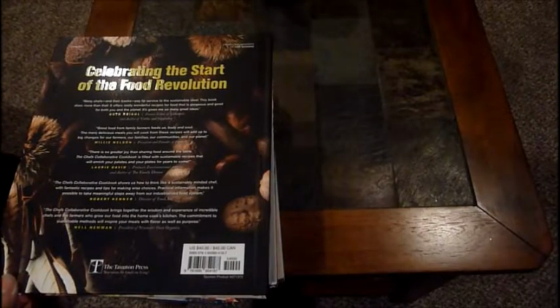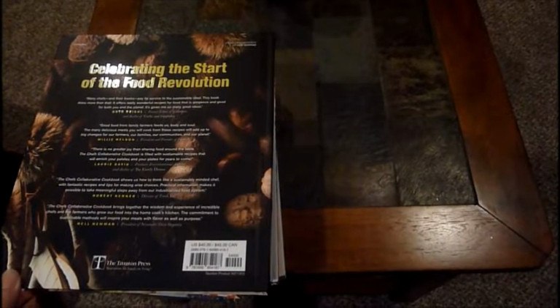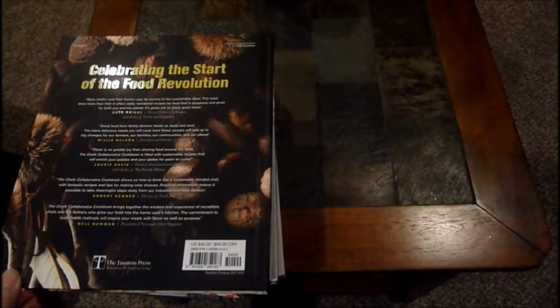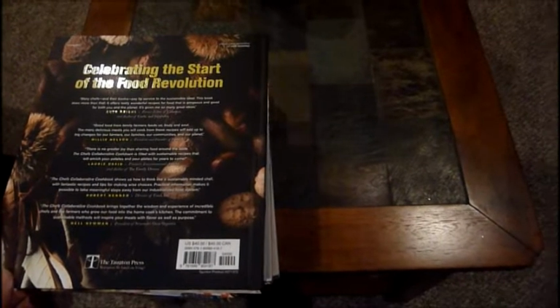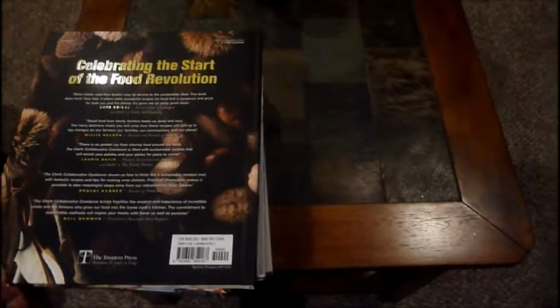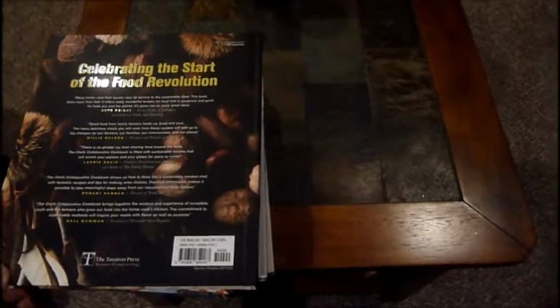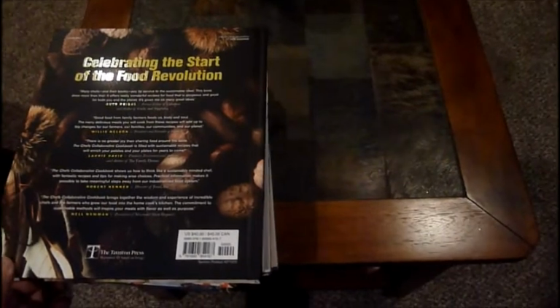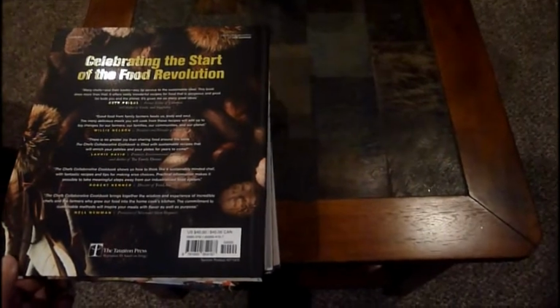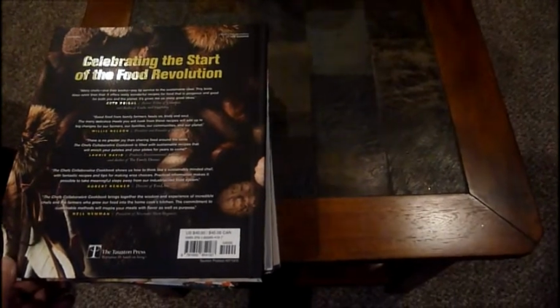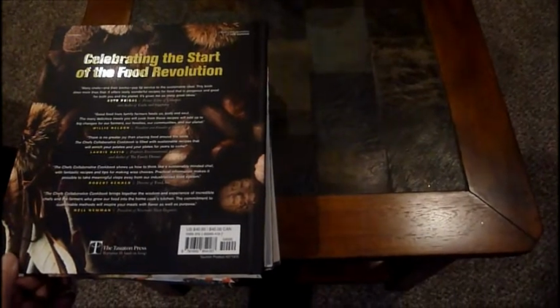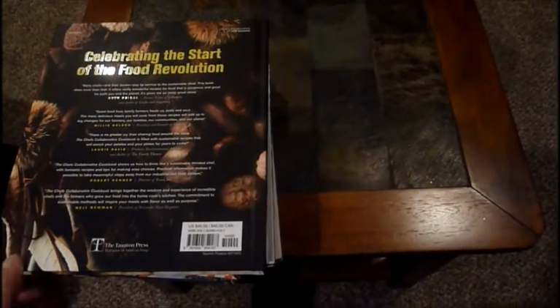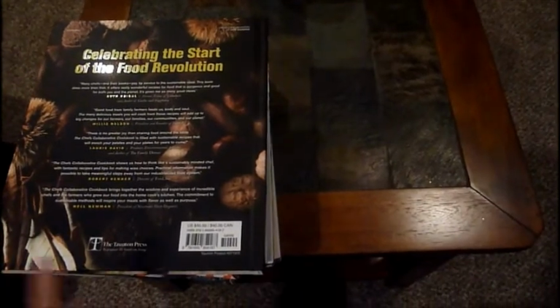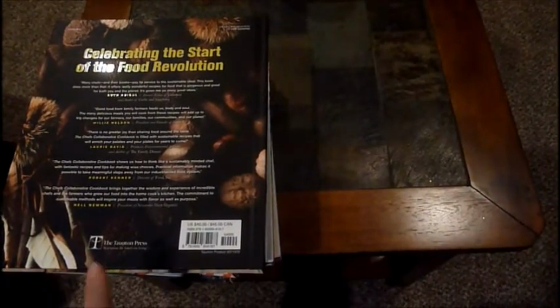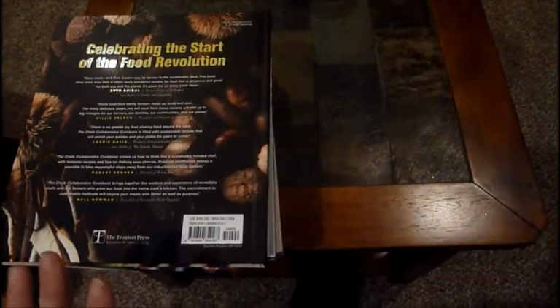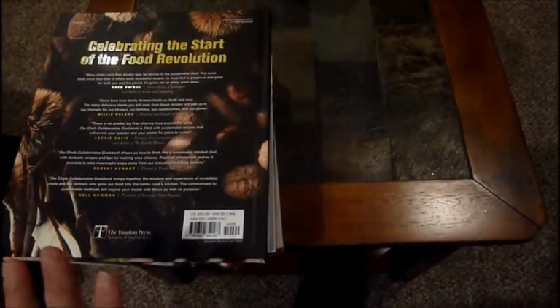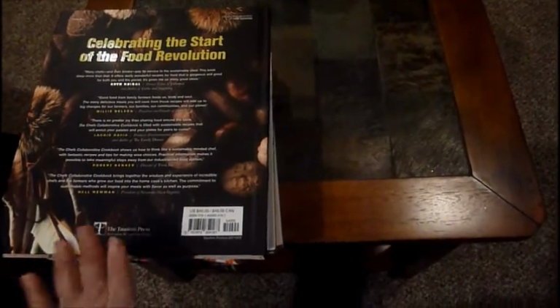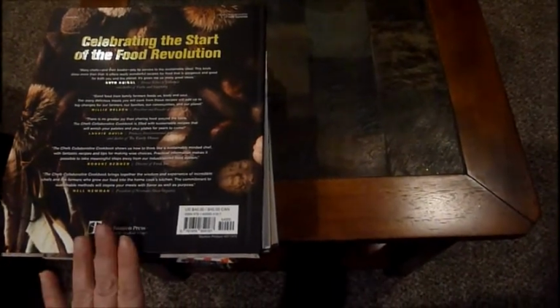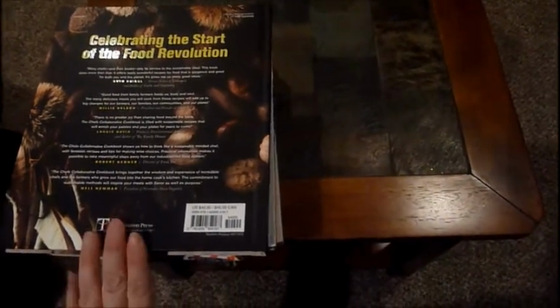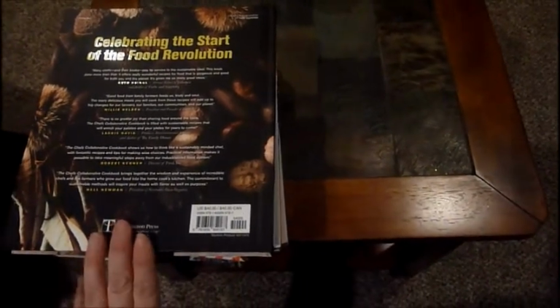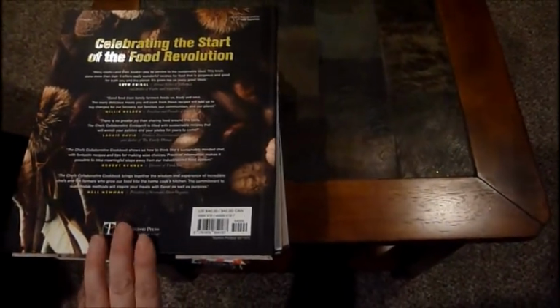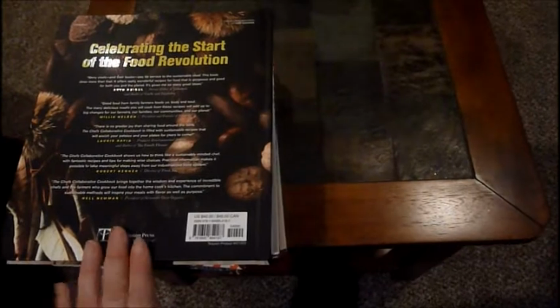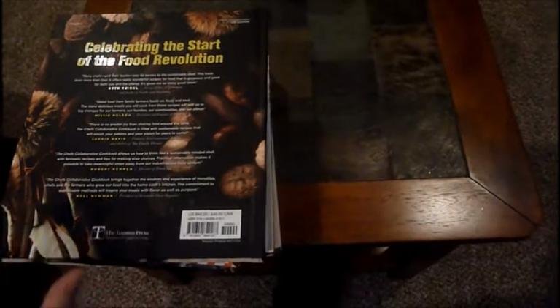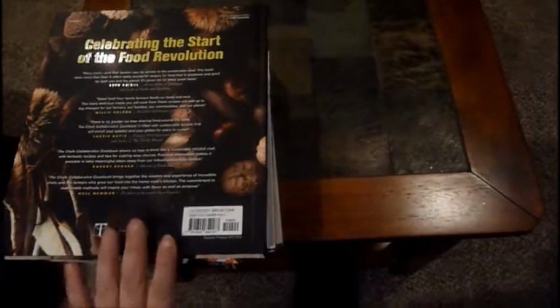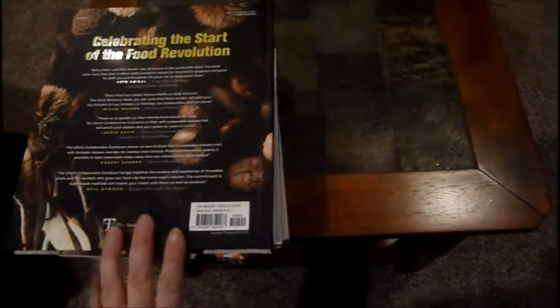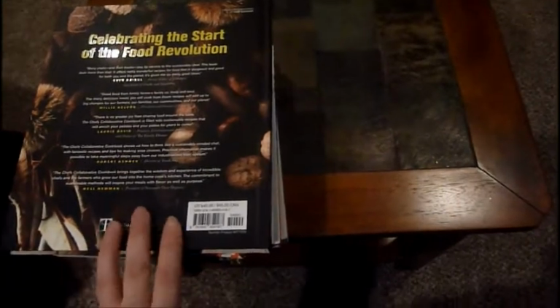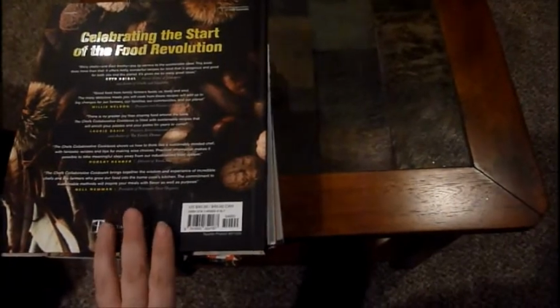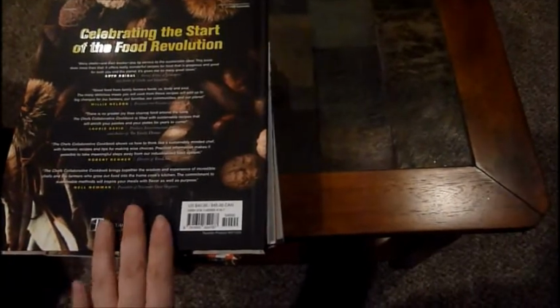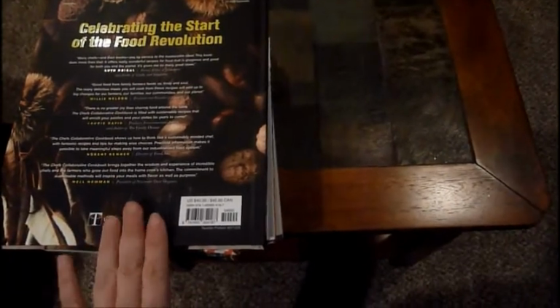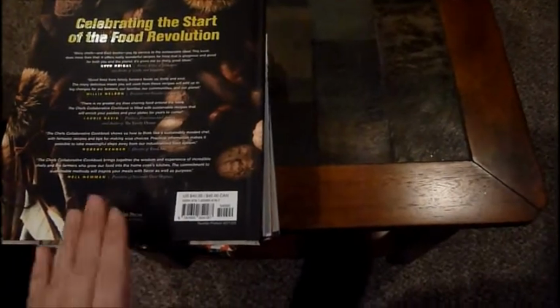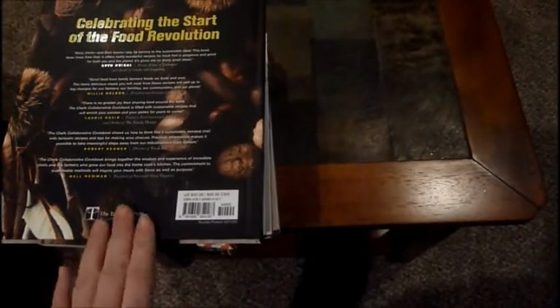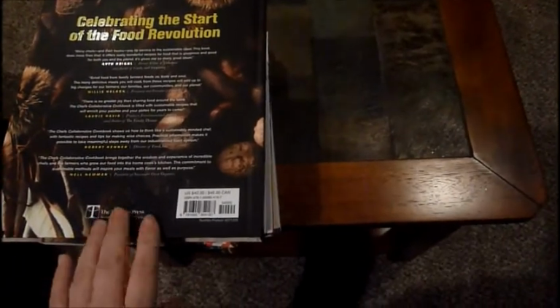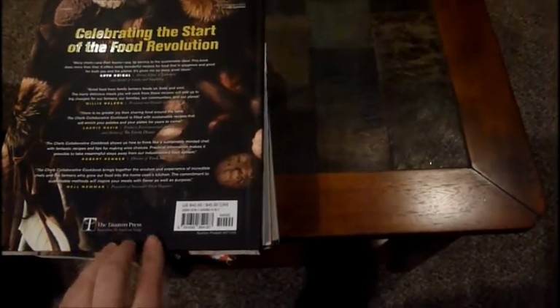Hi everyone, welcome back to my channel, Bring It to Life with Gail. Today I am doing a really small Dollar Tree haul, but I just wanted to share this with you guys. At my Dollar Tree they just got tons of these recipe books.